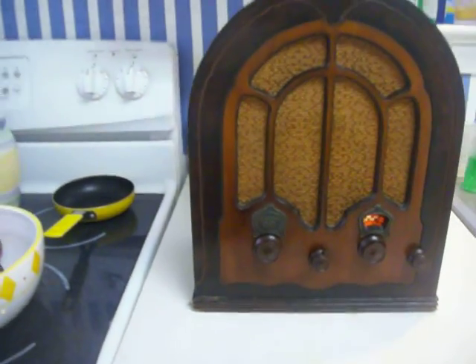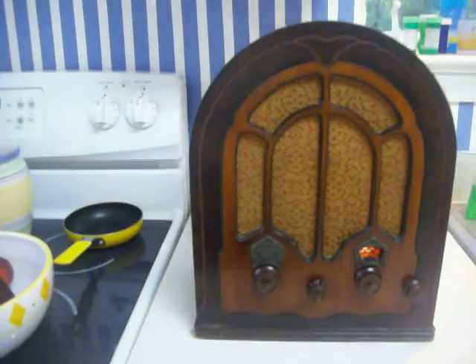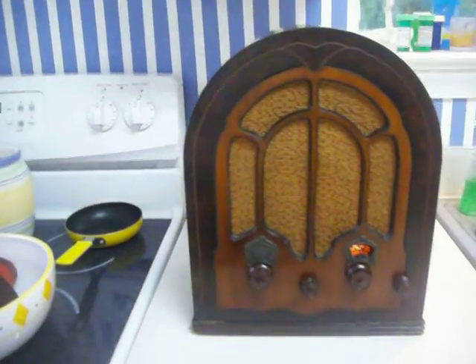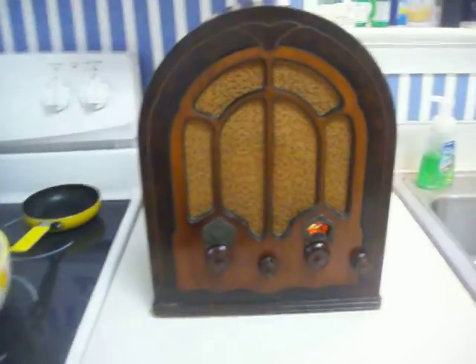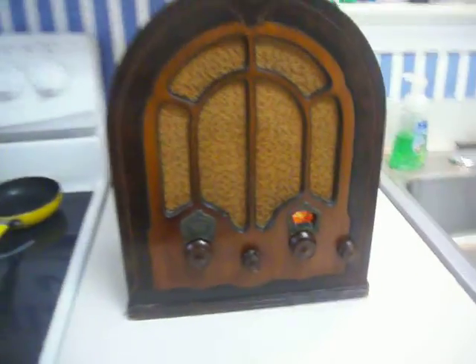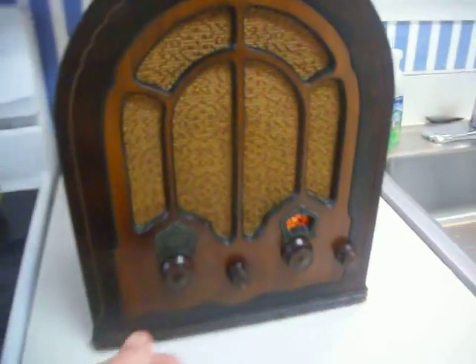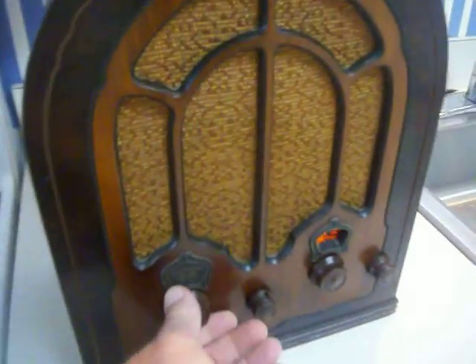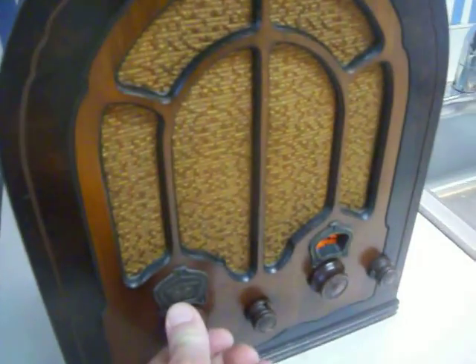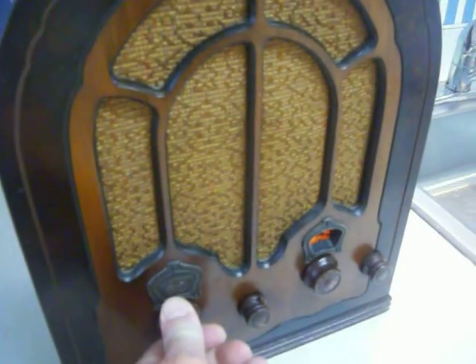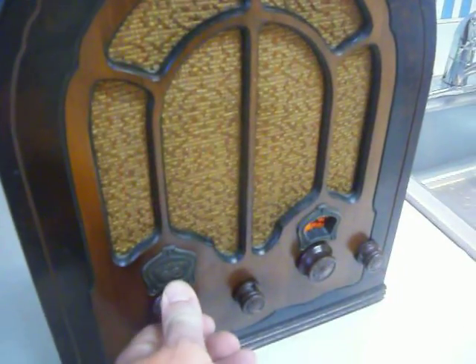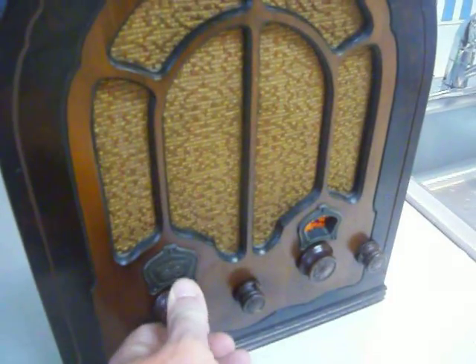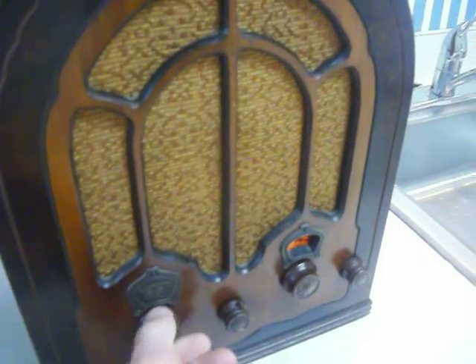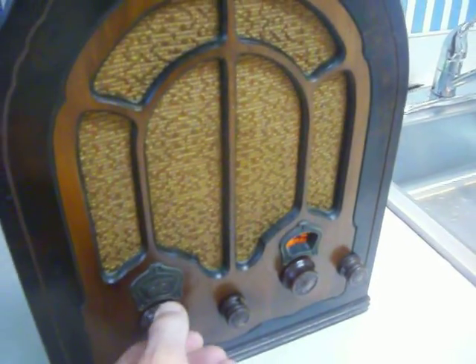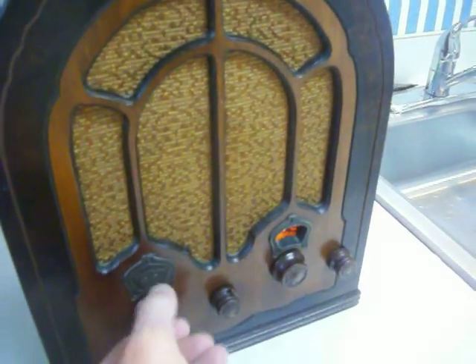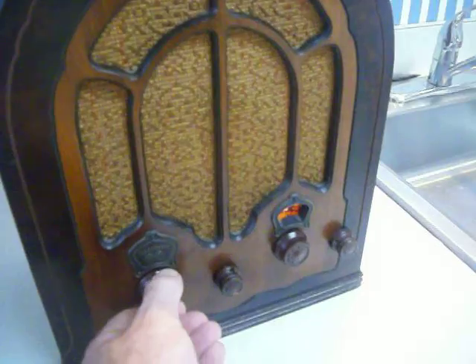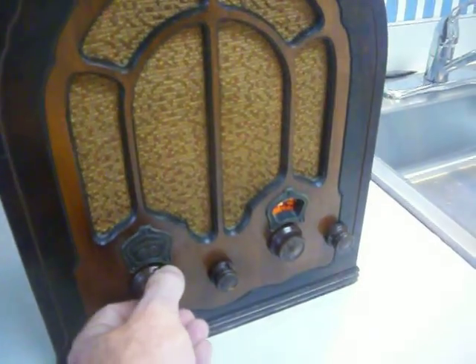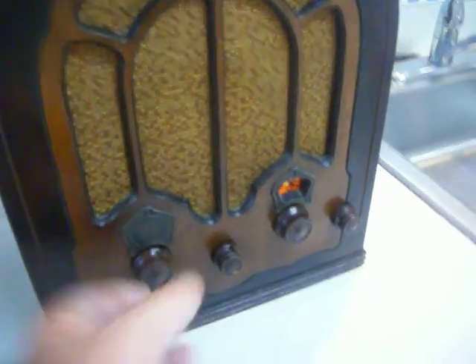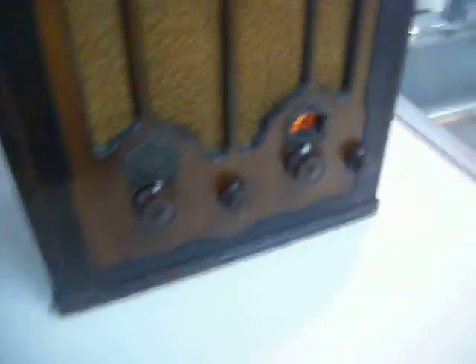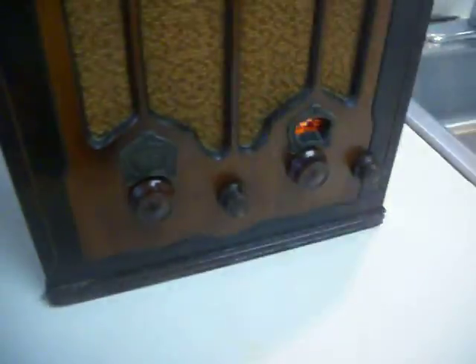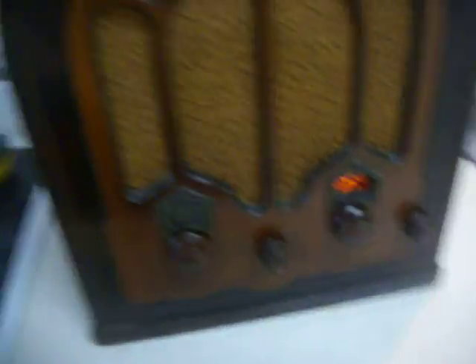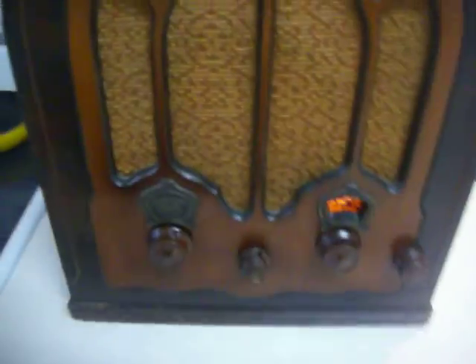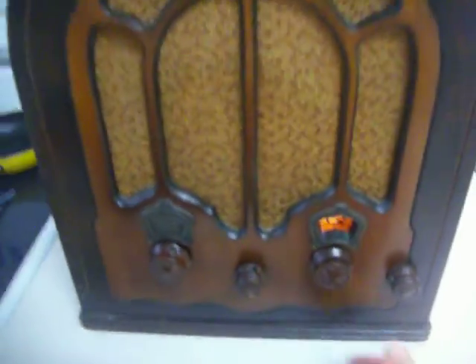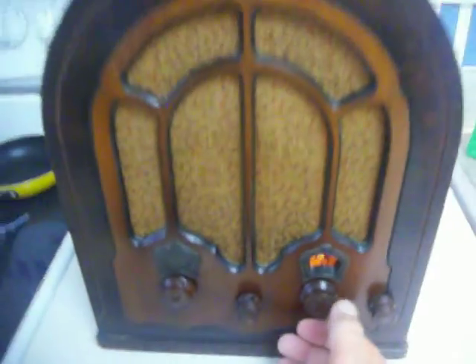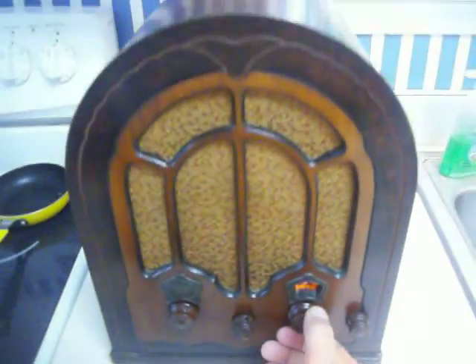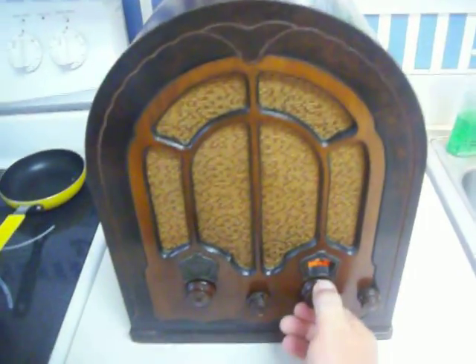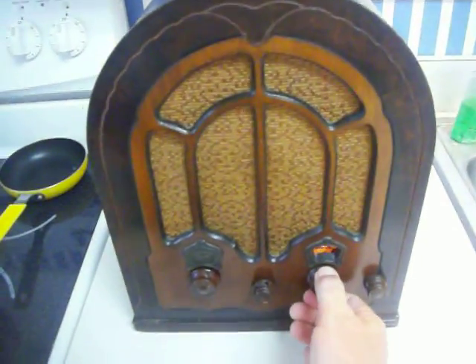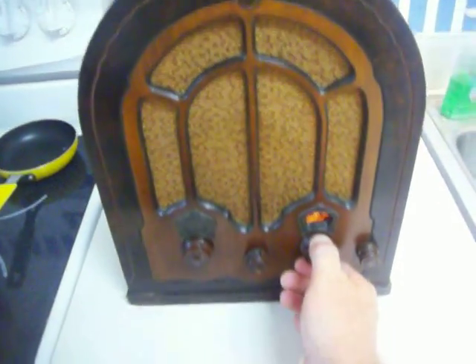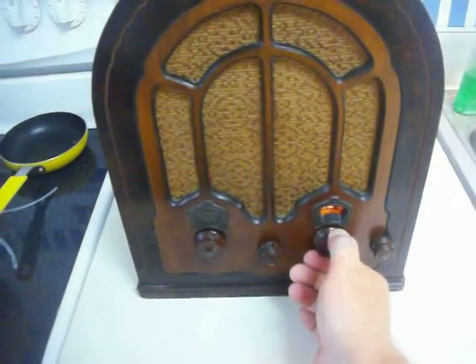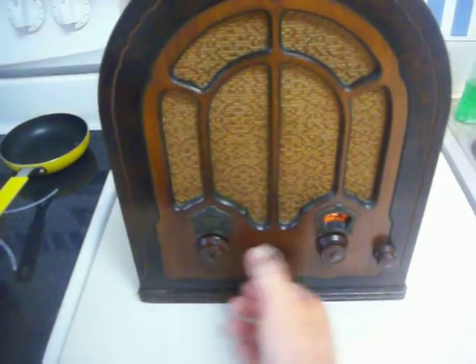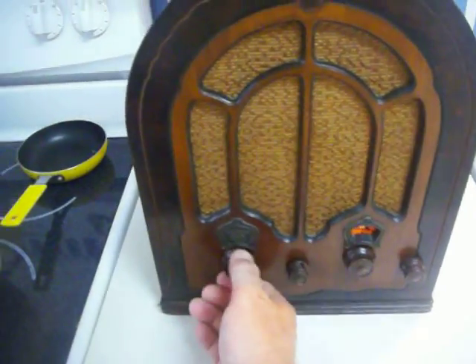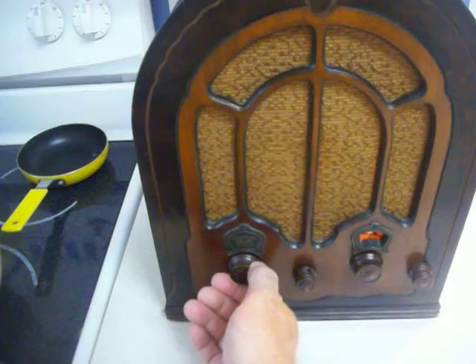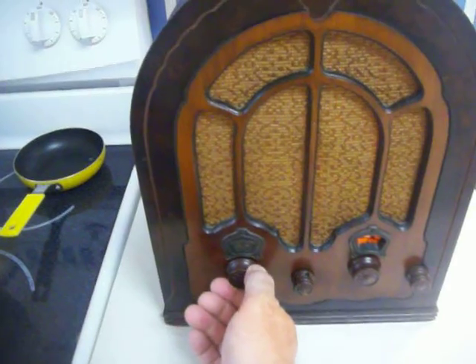Also up for auction is this smaller RCA Victor in working condition. Please consider bidding on this radio as well — it's much smaller. Thanks for looking.